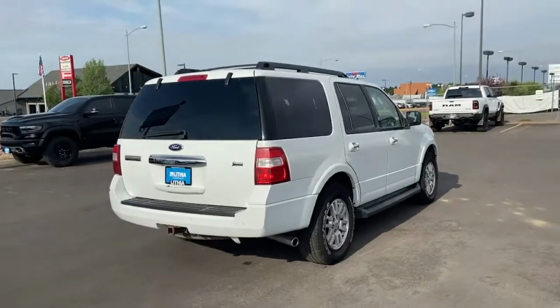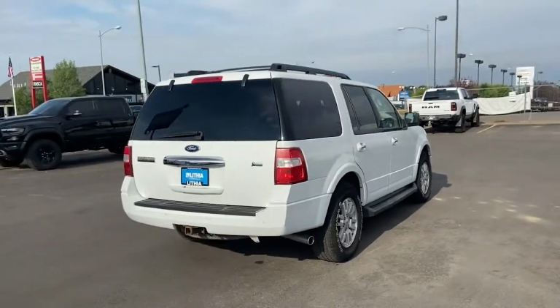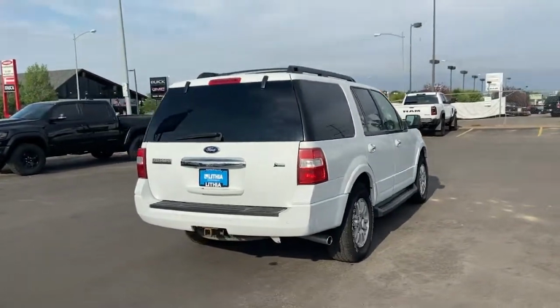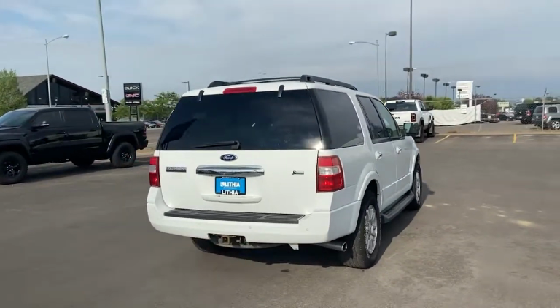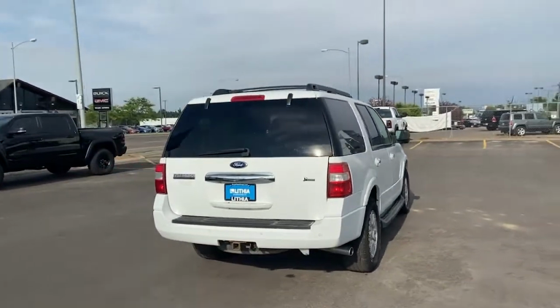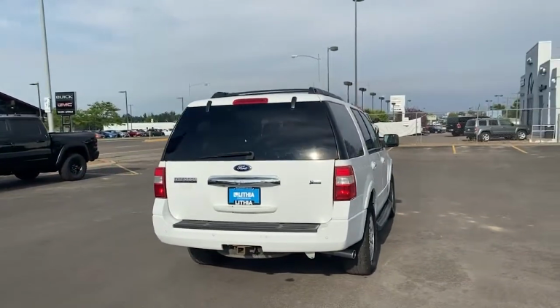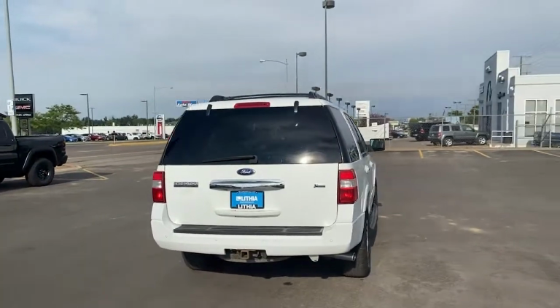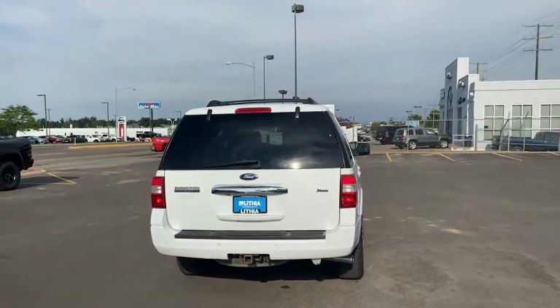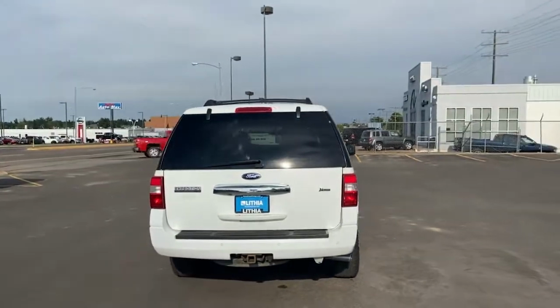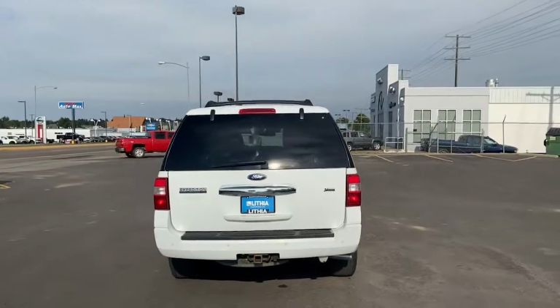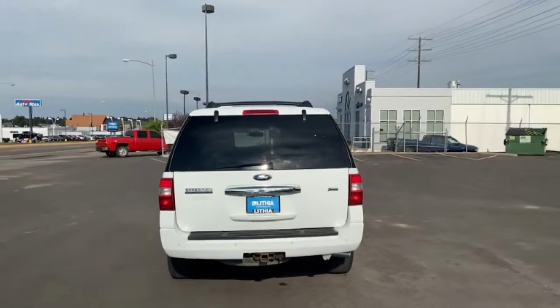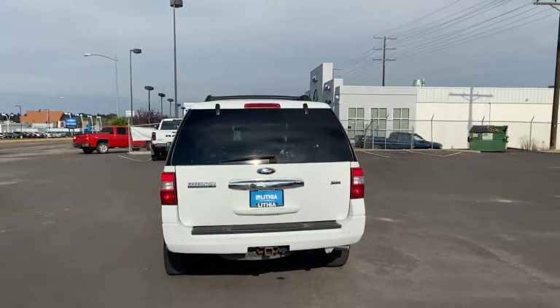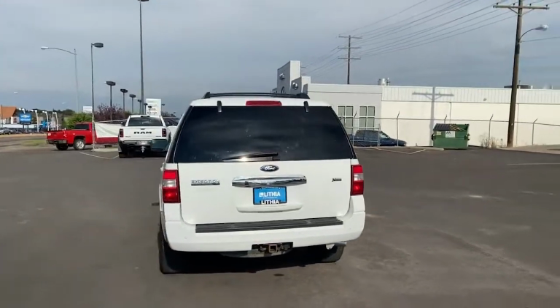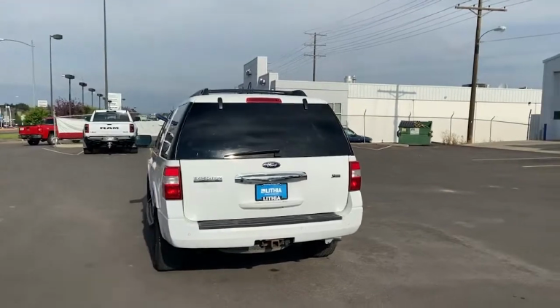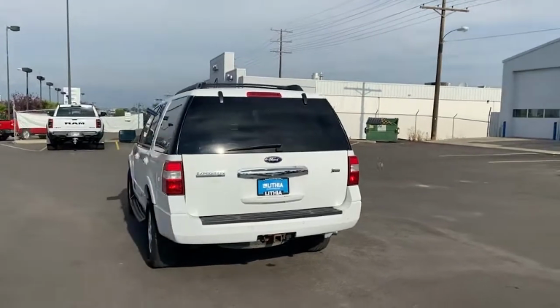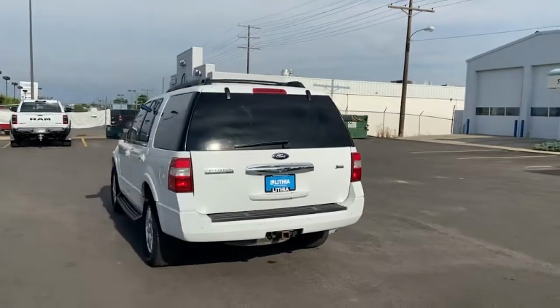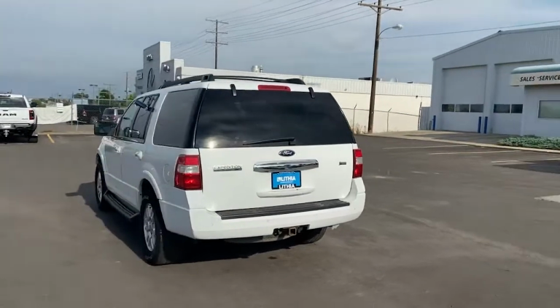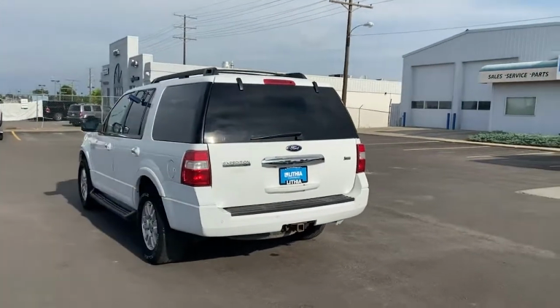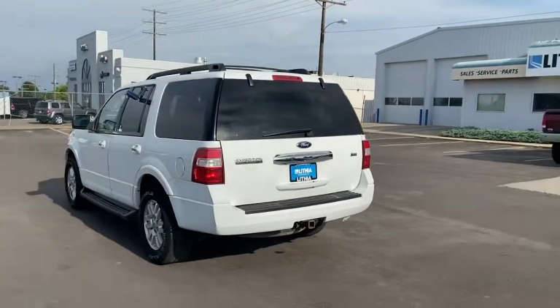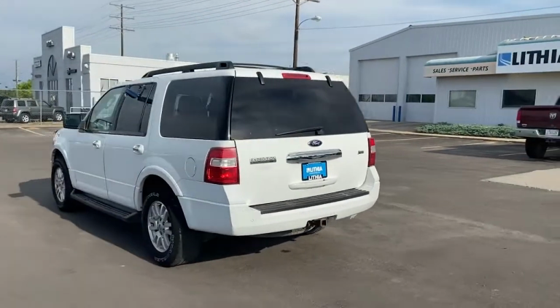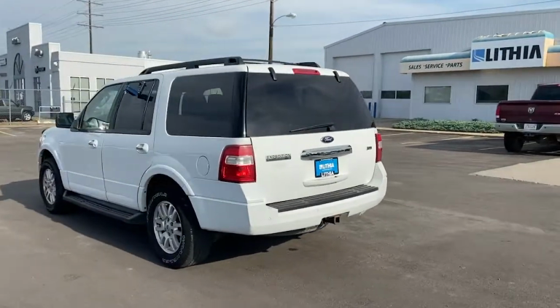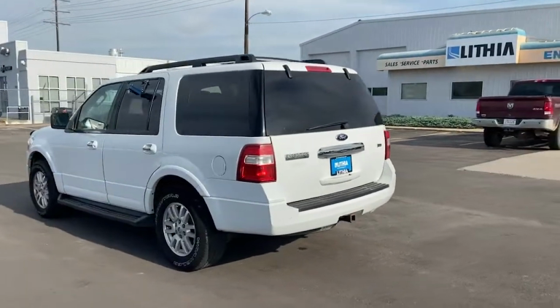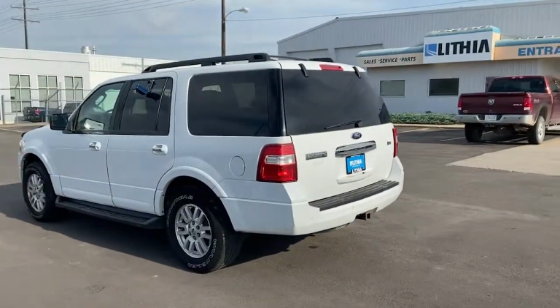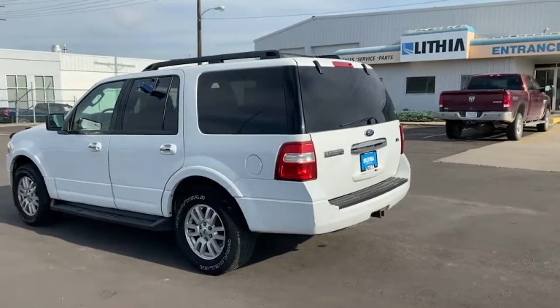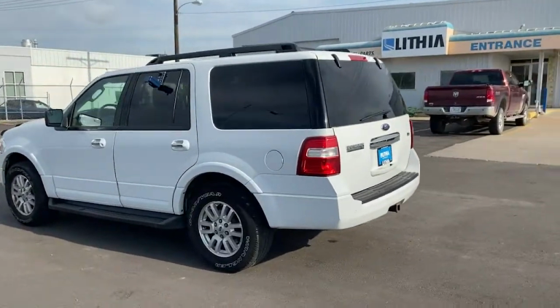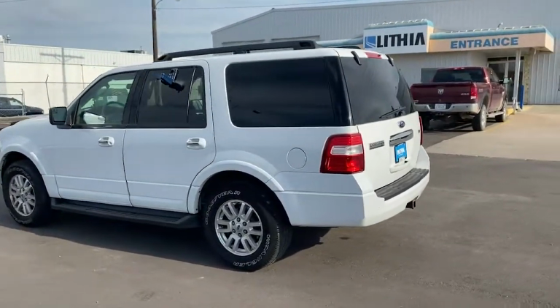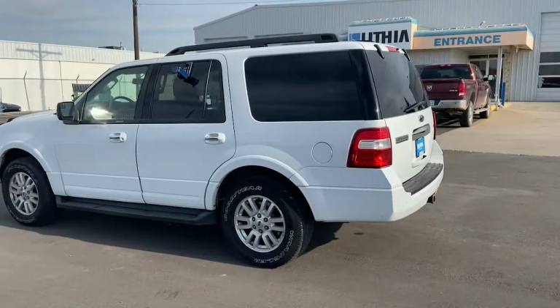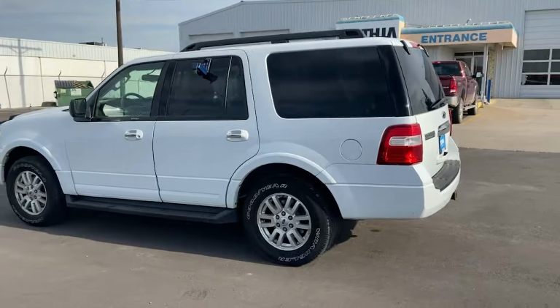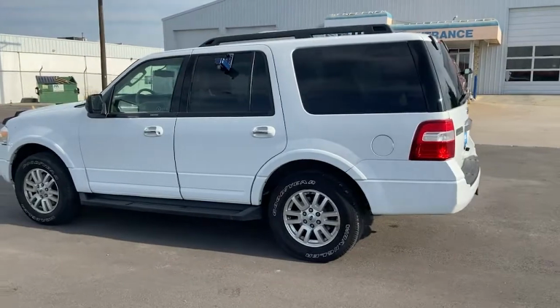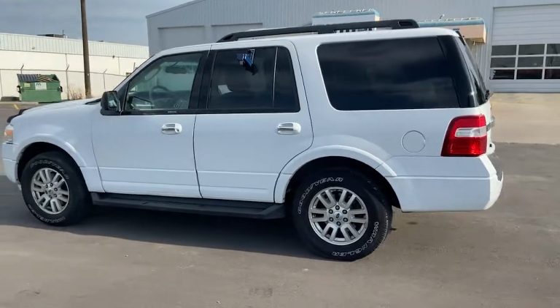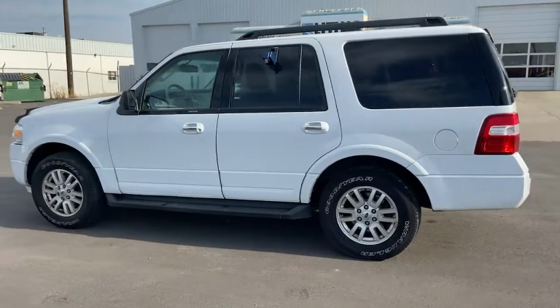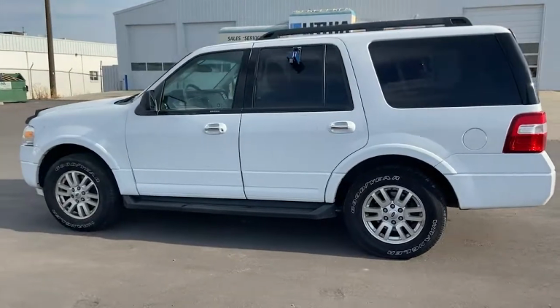Its spacious interior, cavernous cargo capacity, and premium amenities bring sophistication and style to every adventure. These are just some of the great options this vehicle comes with.